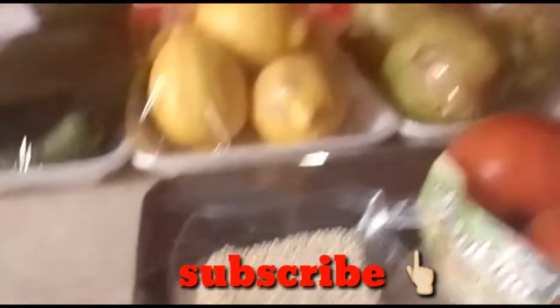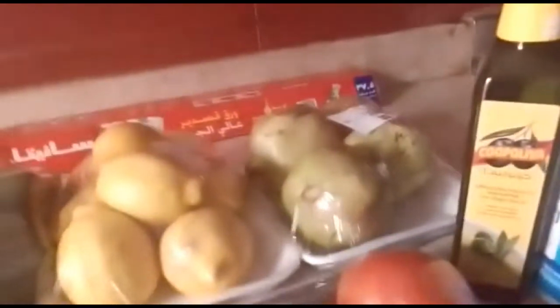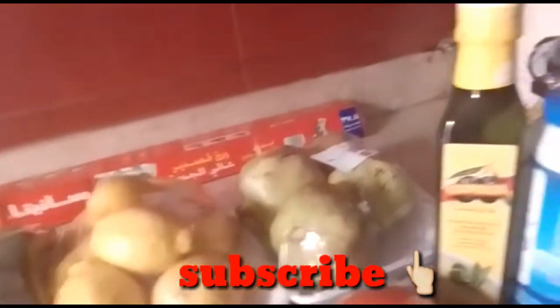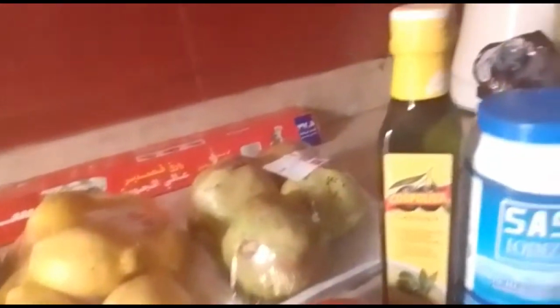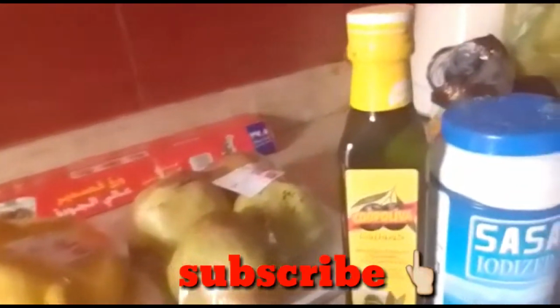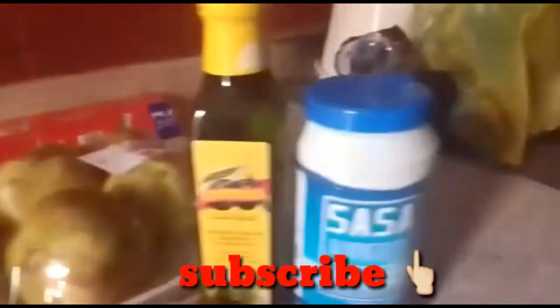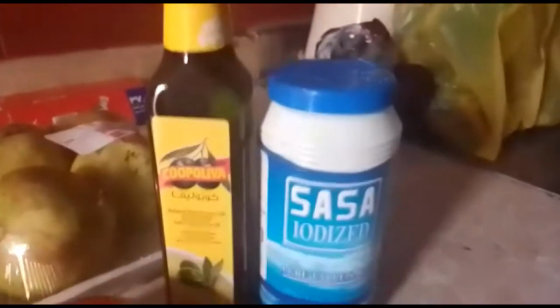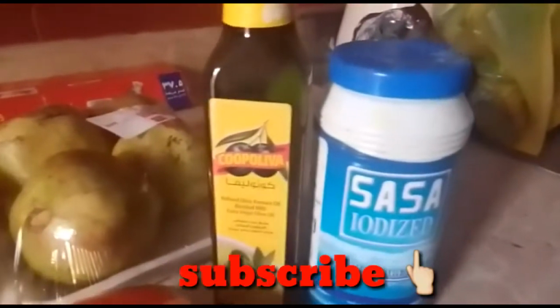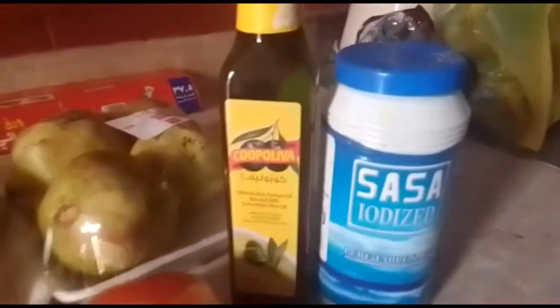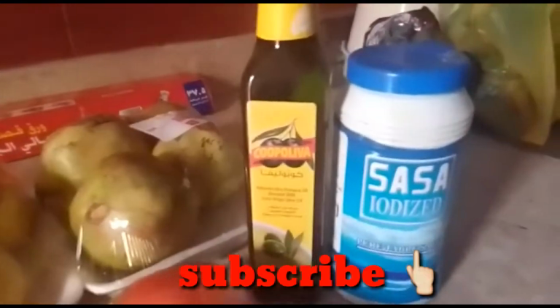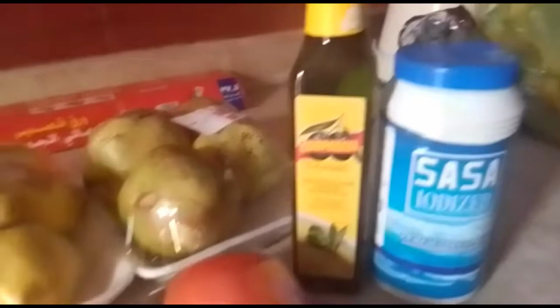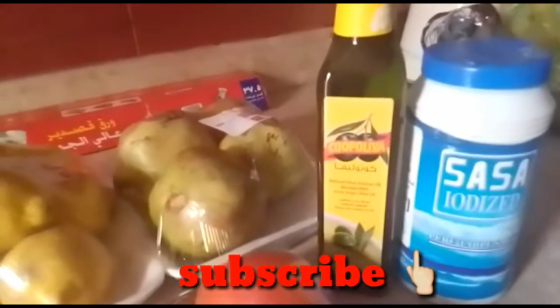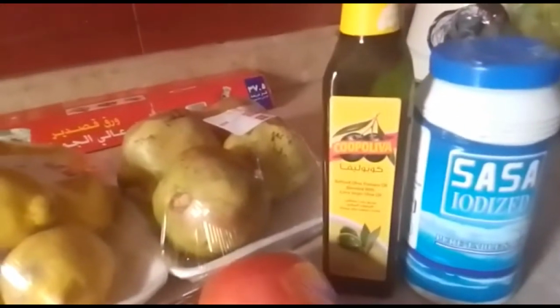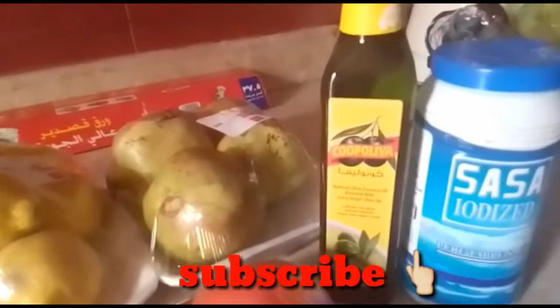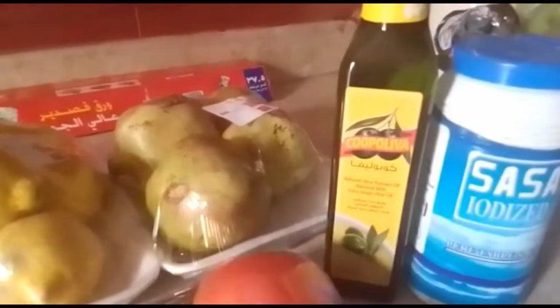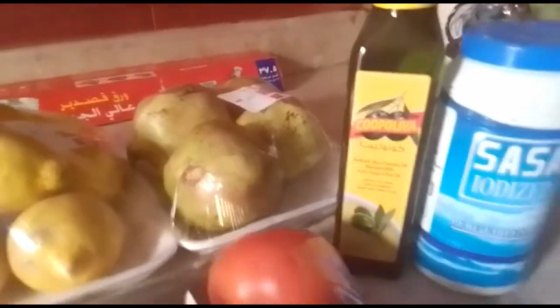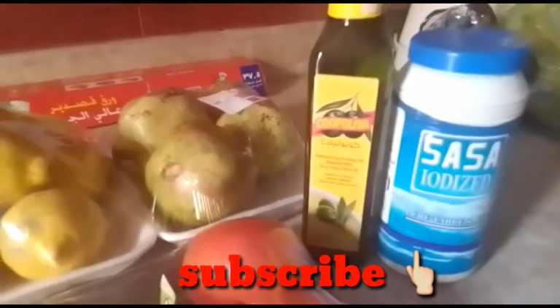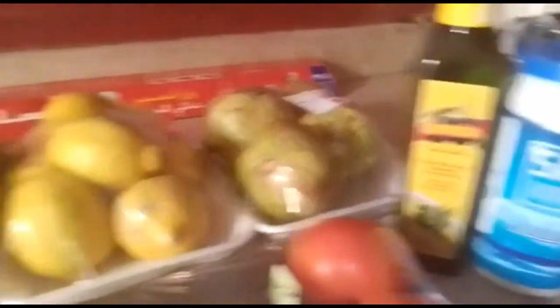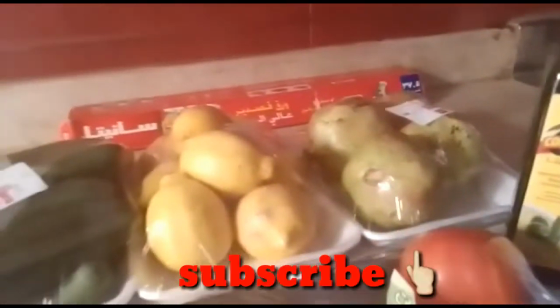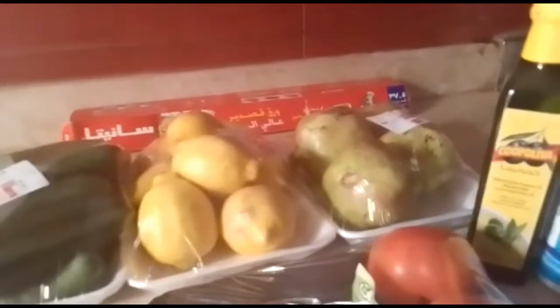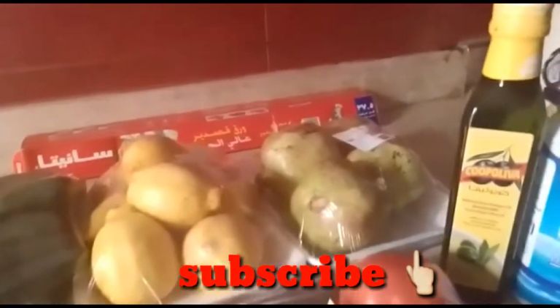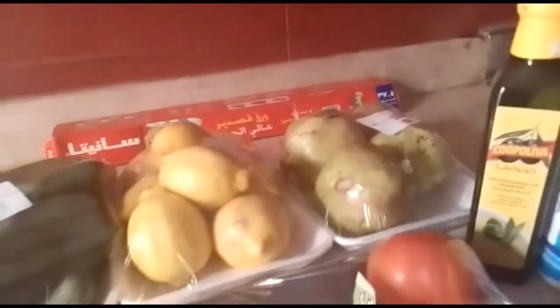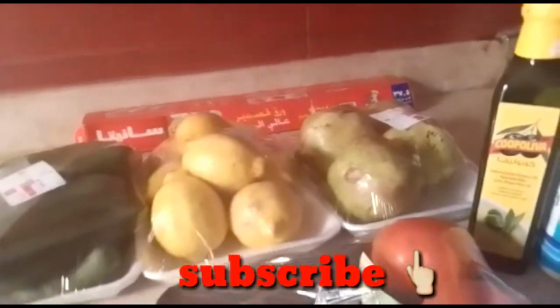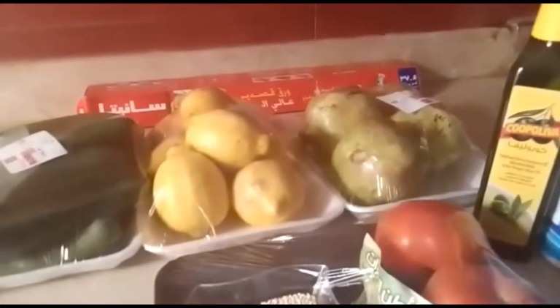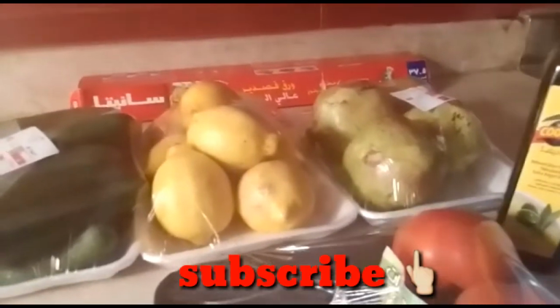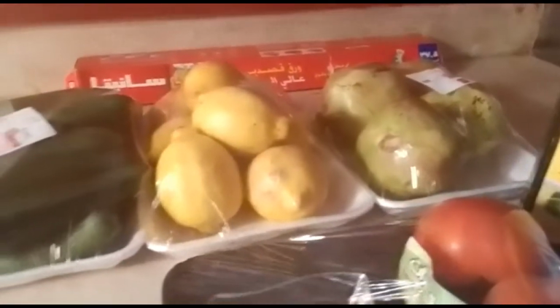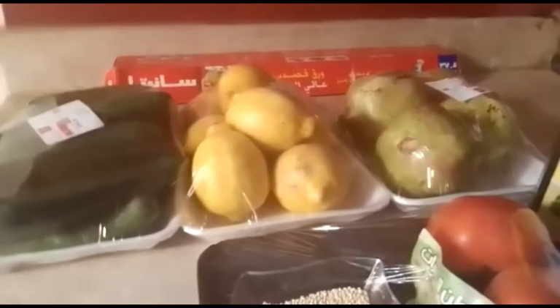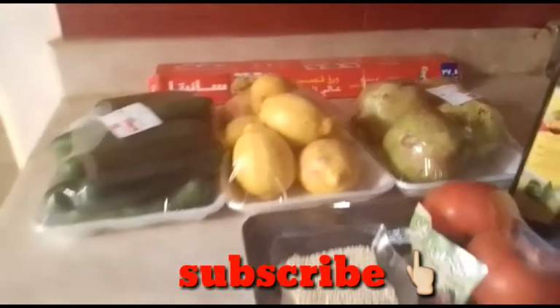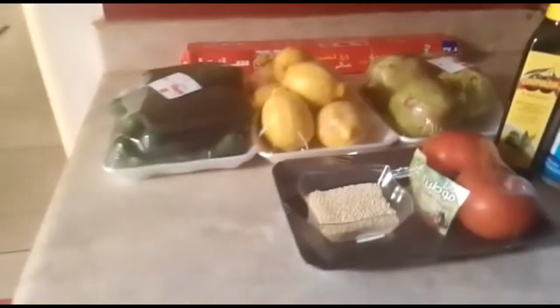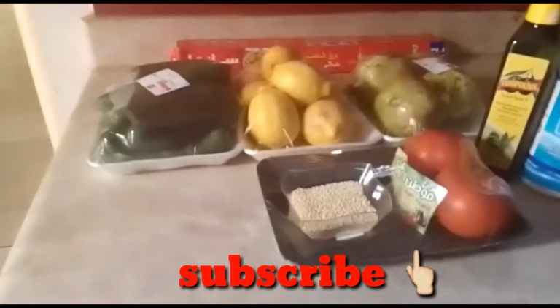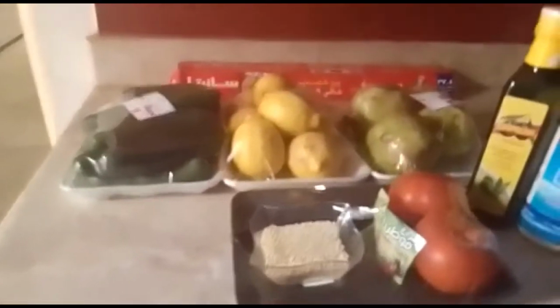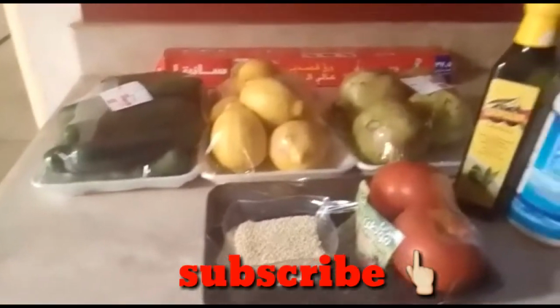And the sauce is really easy. All you need is olive oil, salt, and just a little lemon. So please keep on watching!